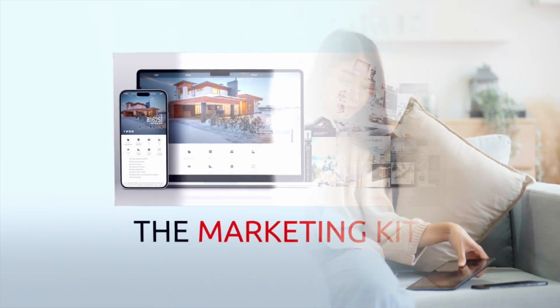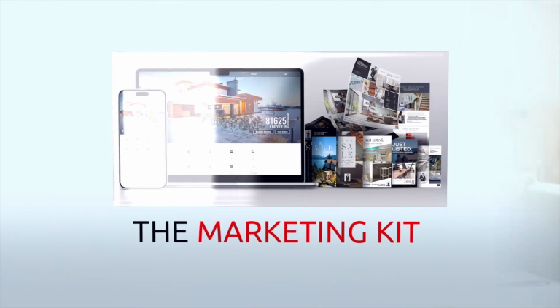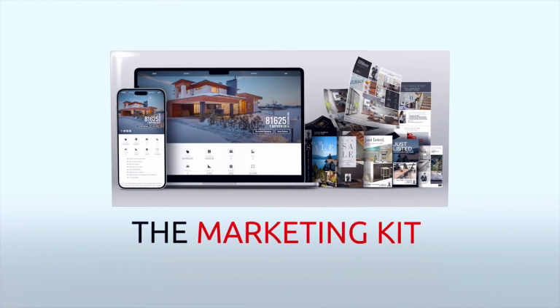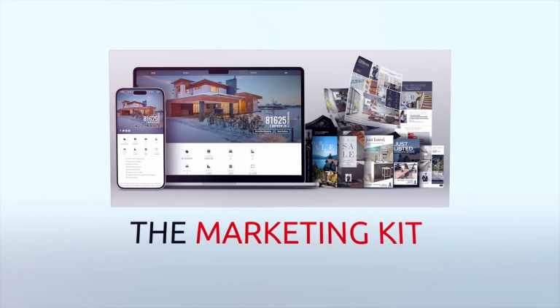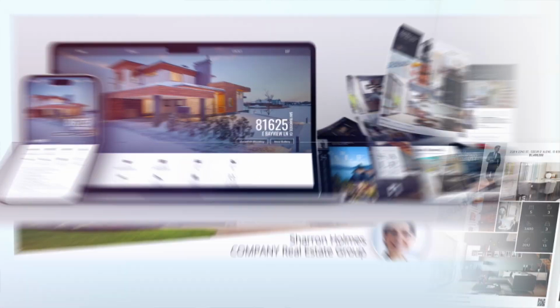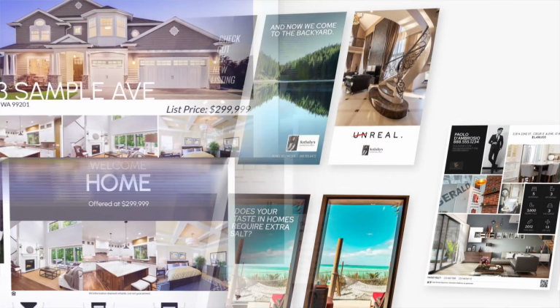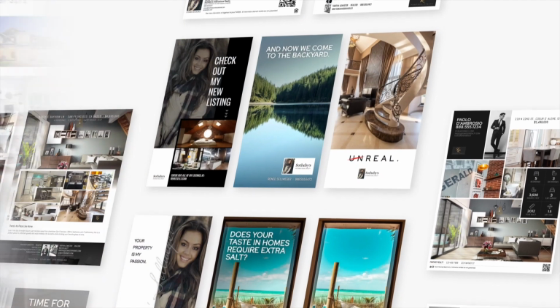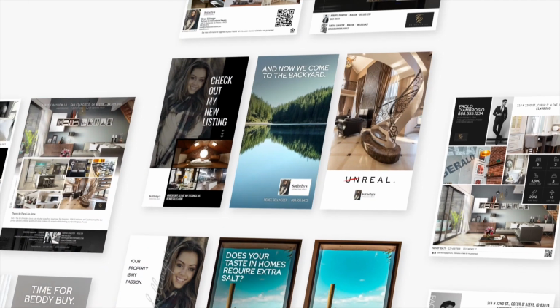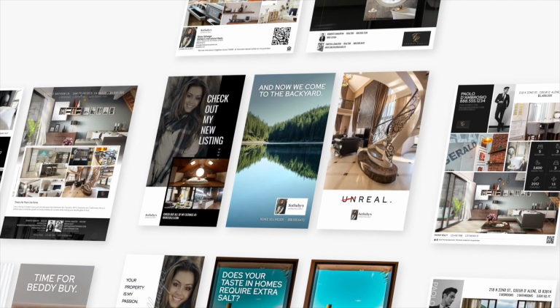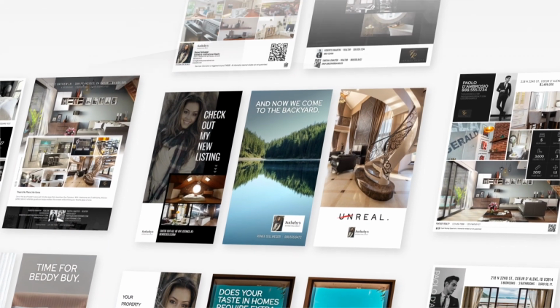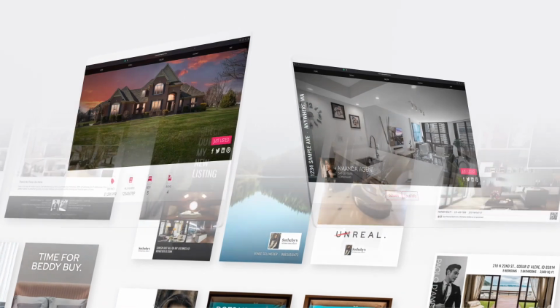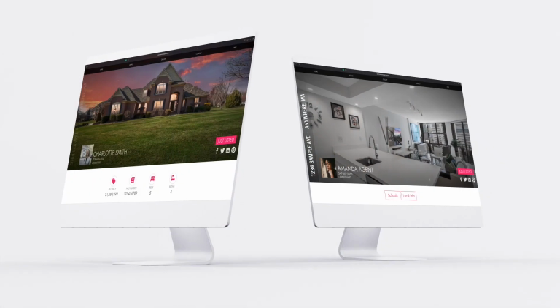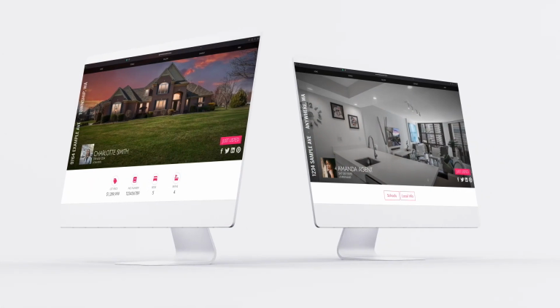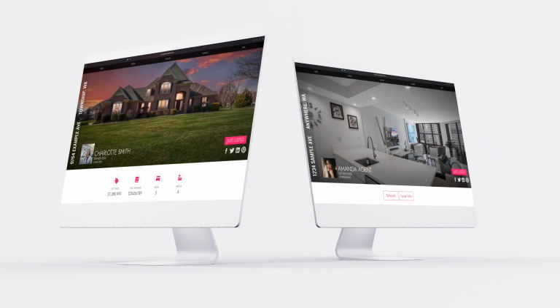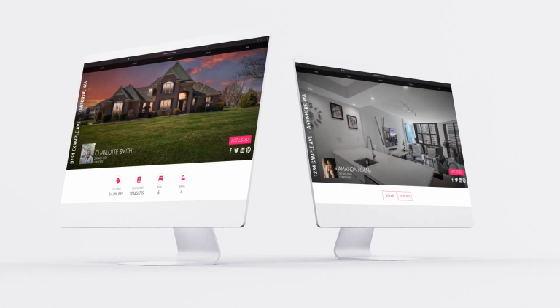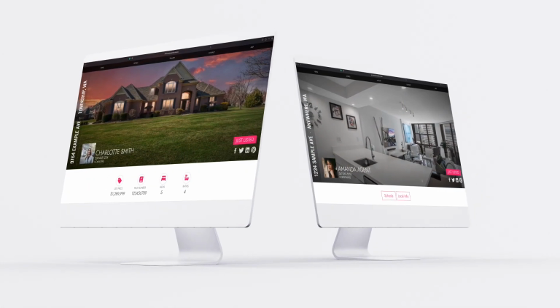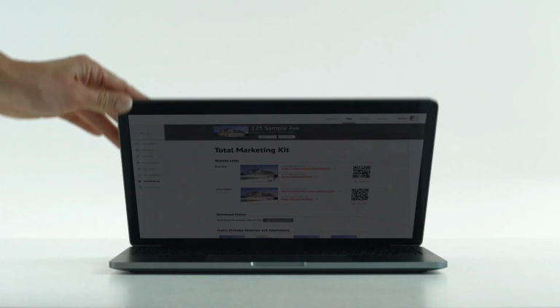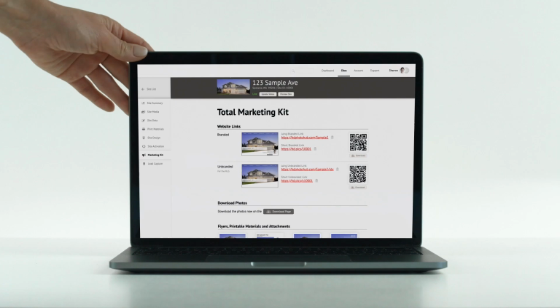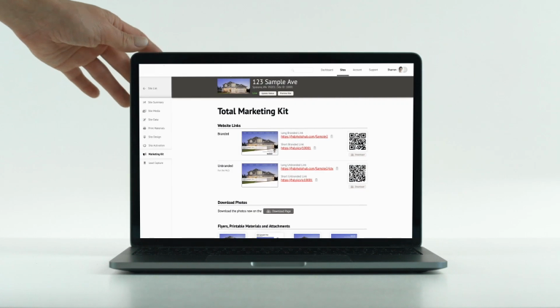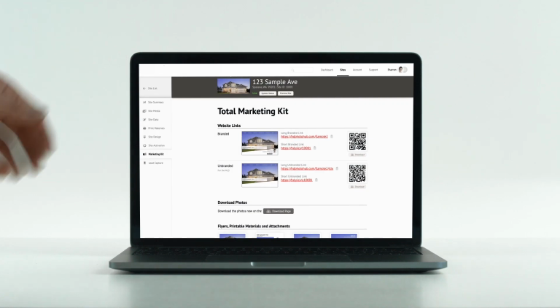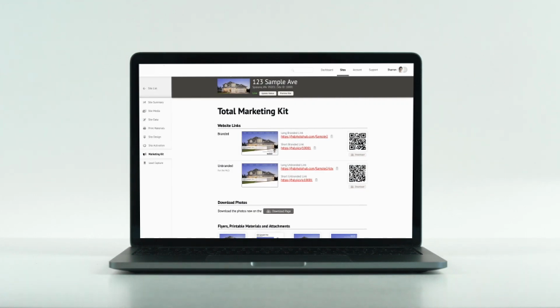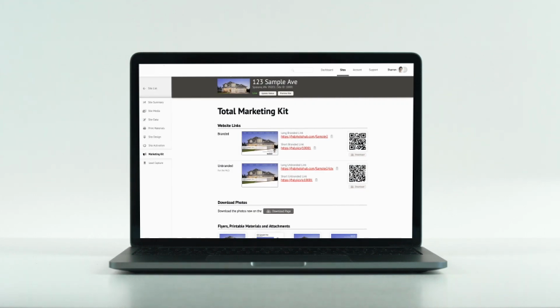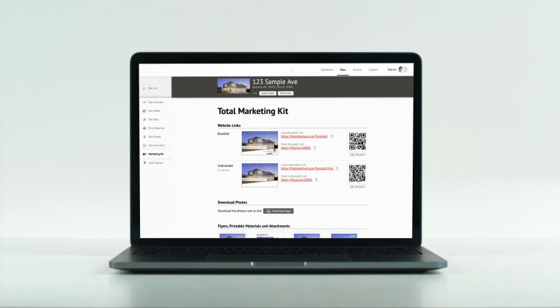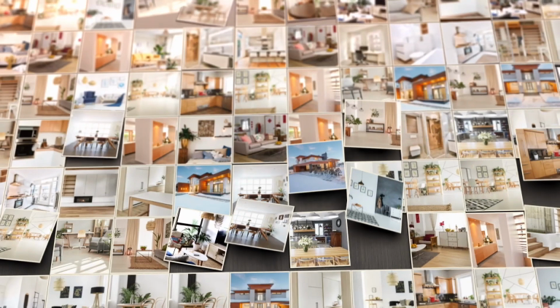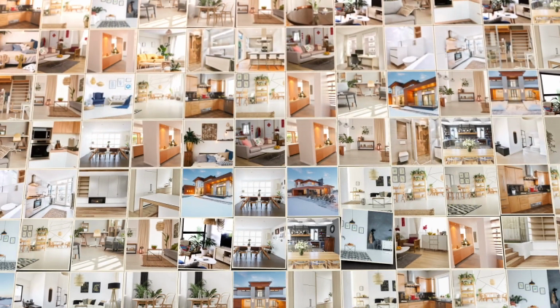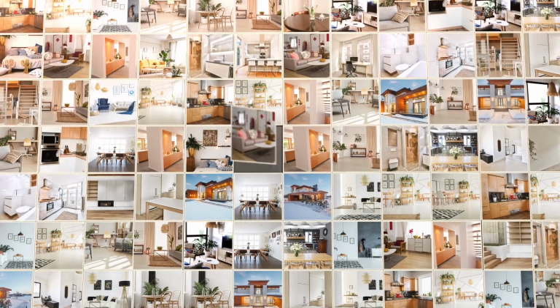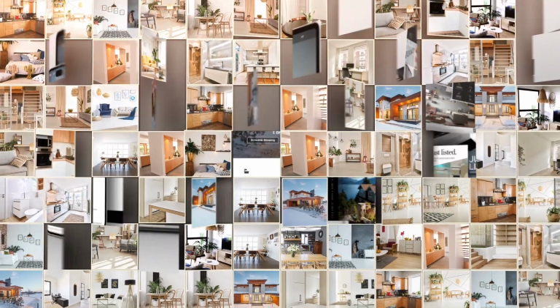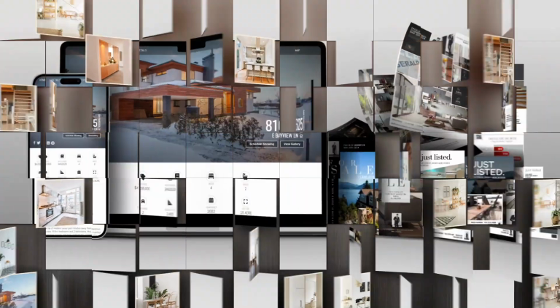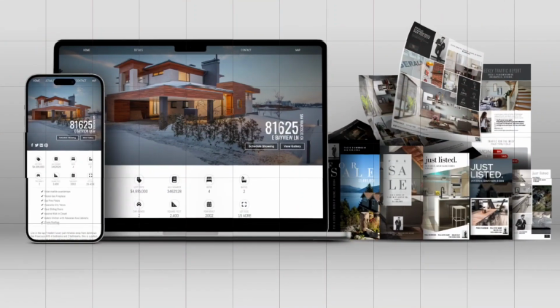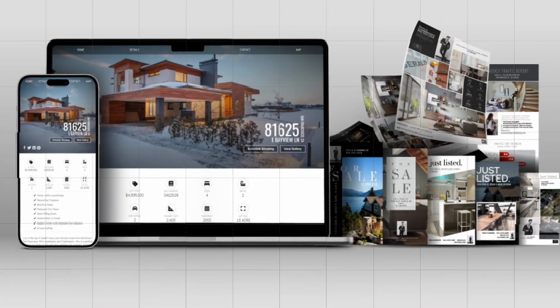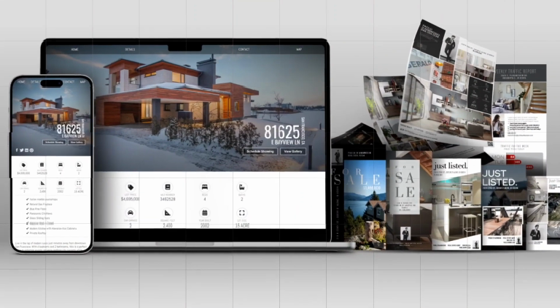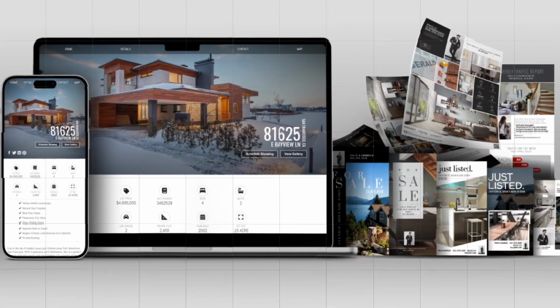With a marketing kit, you get a library of ready-to-share and customizable marketing materials right alongside your media delivery. When you receive your marketing kit, it's ready to use. All you have to do is add any additional listing information and share it with your clients.